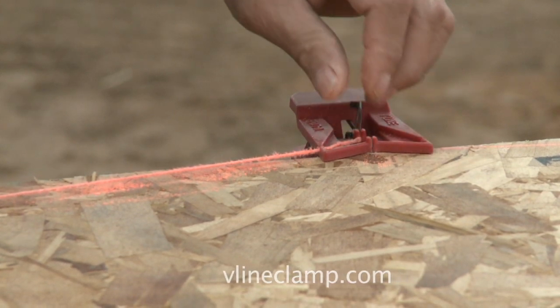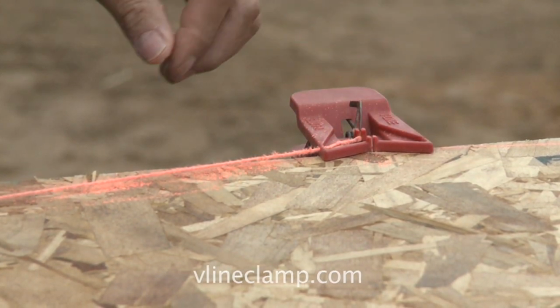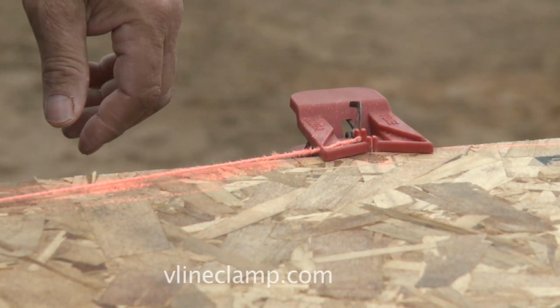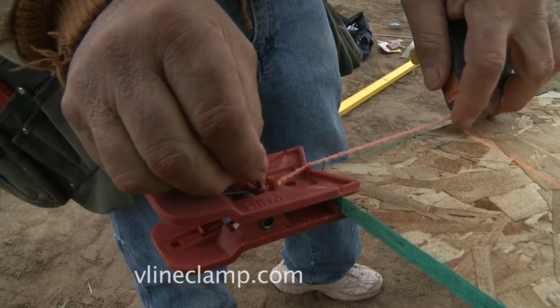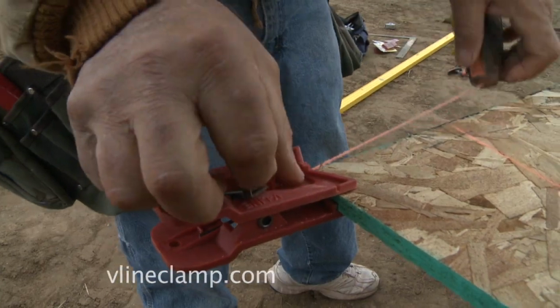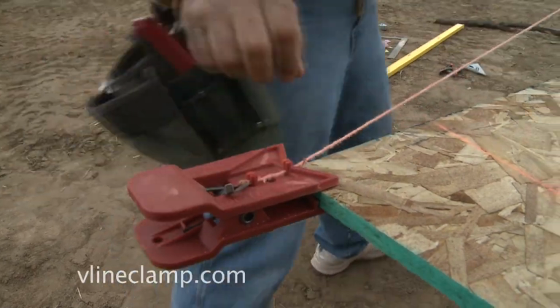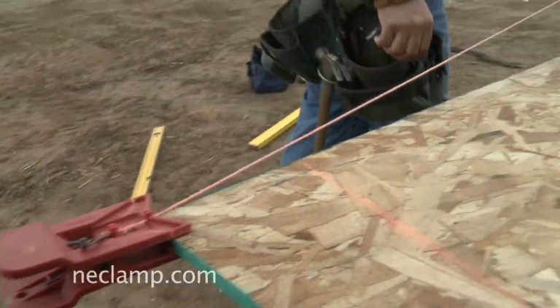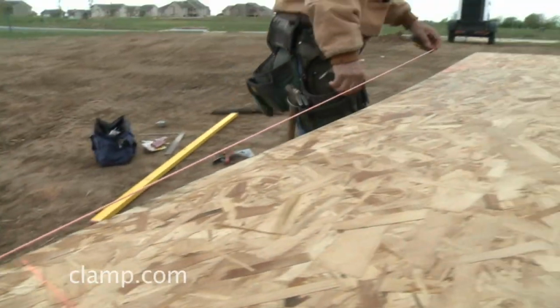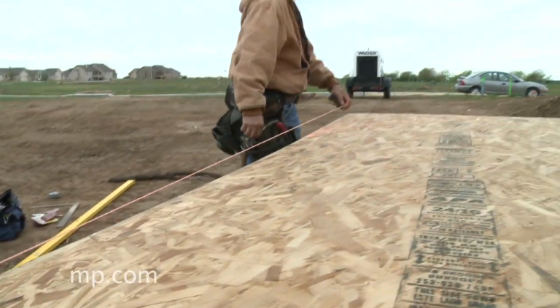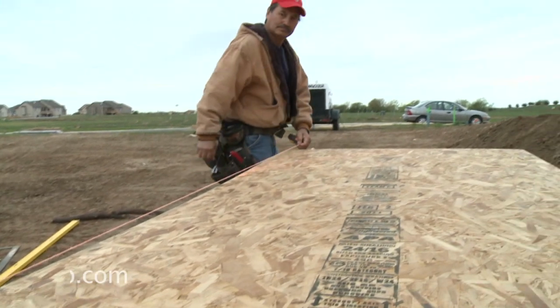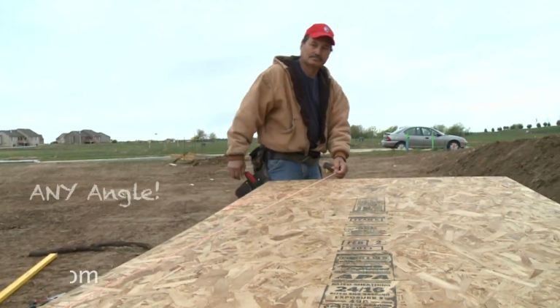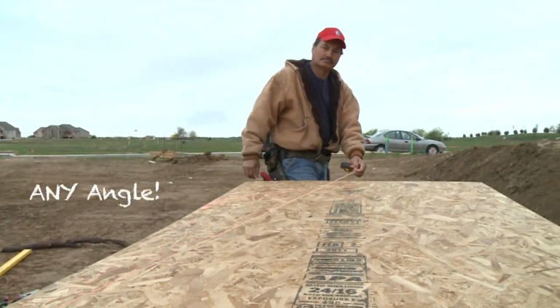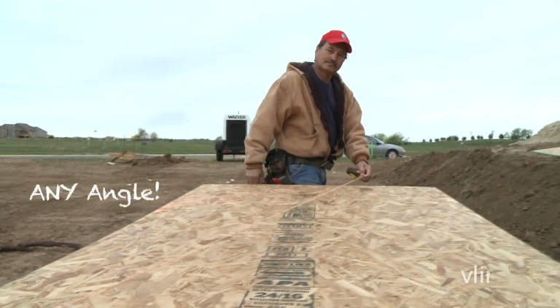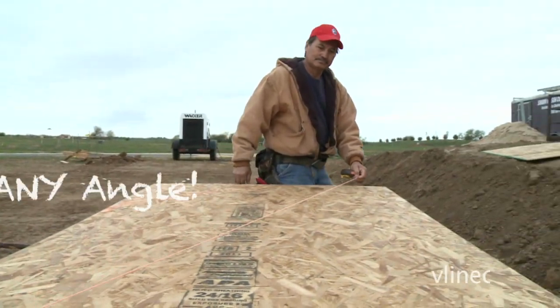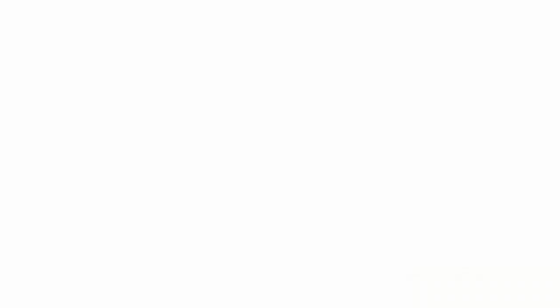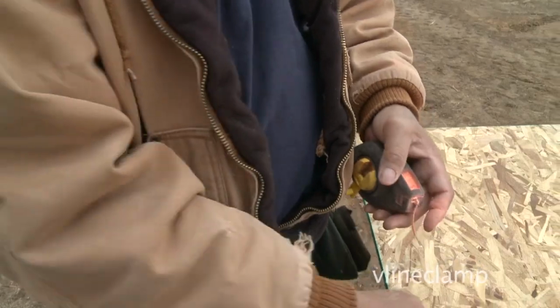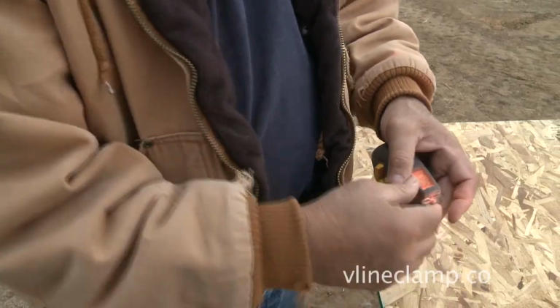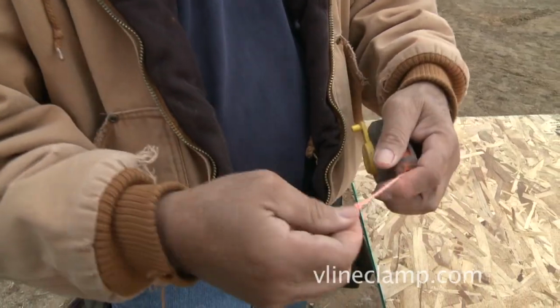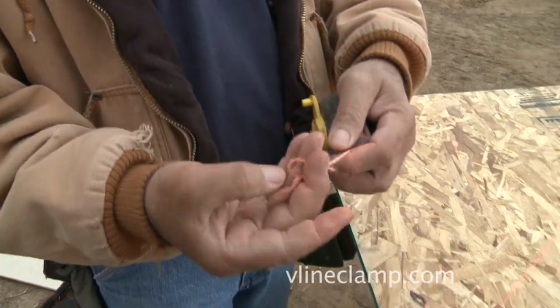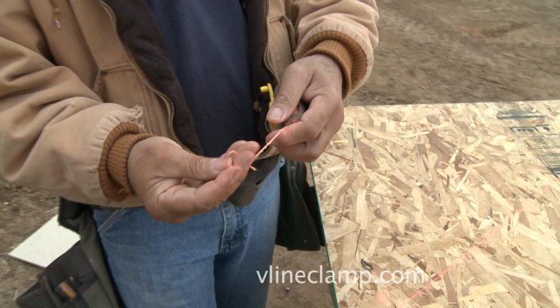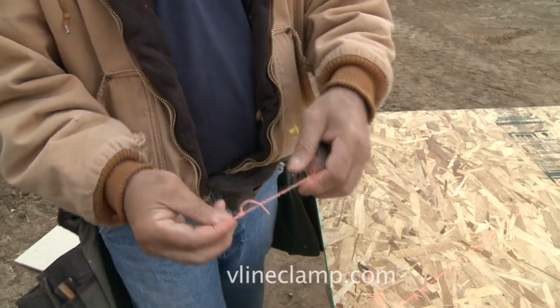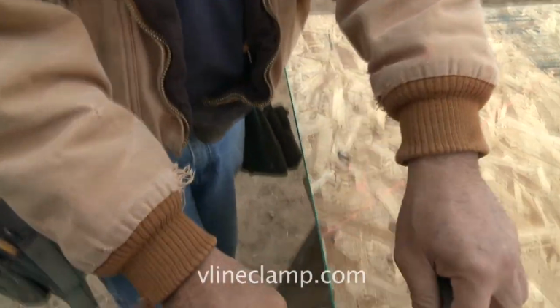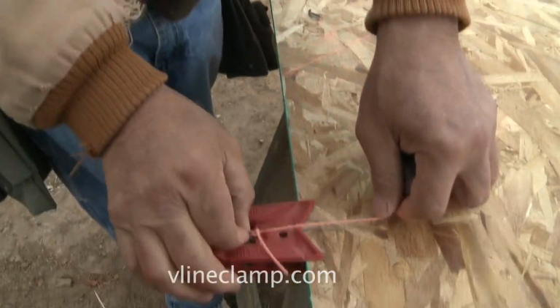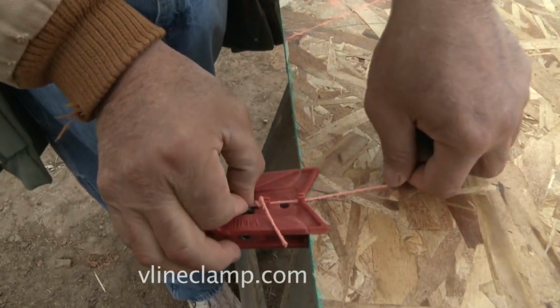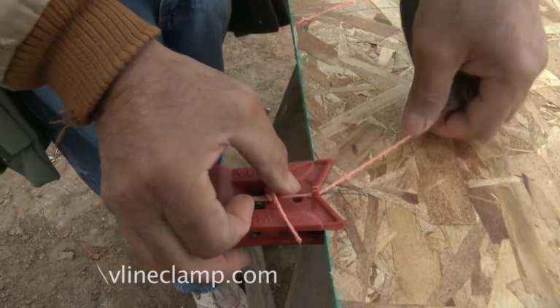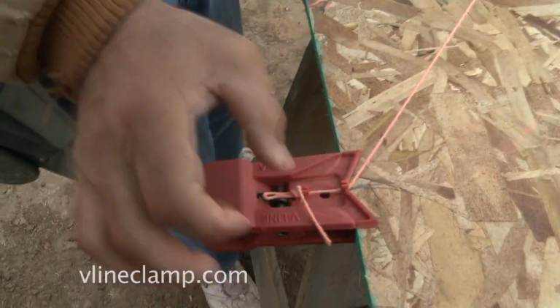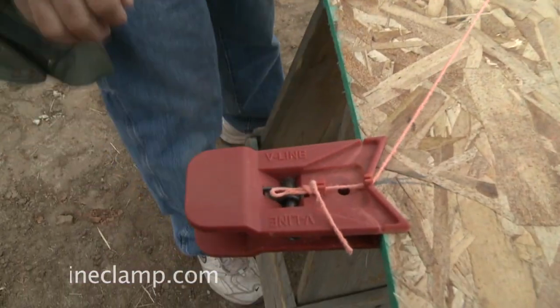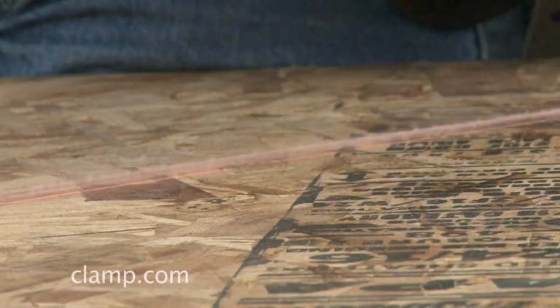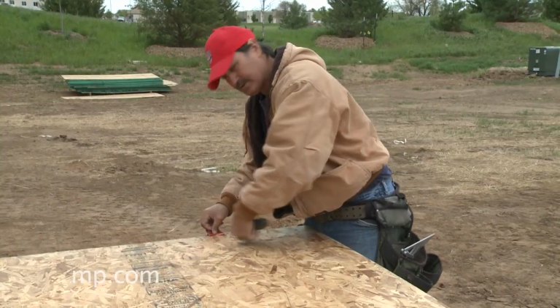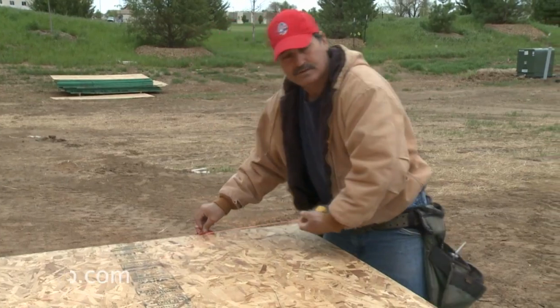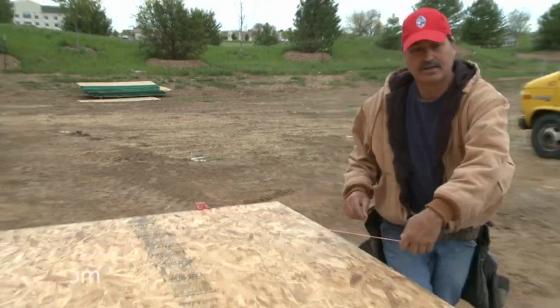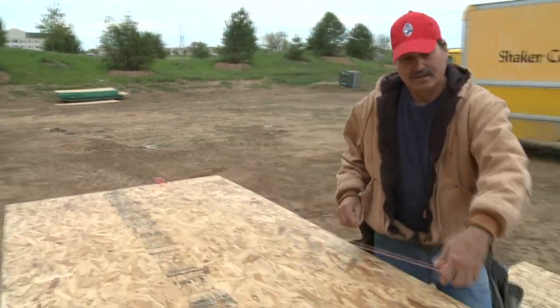Need to go steeper than the V-Line allows? Just simply move the clamp to the 4-foot side, making any angle attainable. Don't have a clip on the end of your chalk line? Tie a knot and the V-Line Clamp still works!